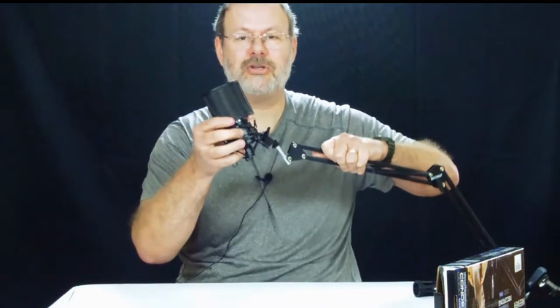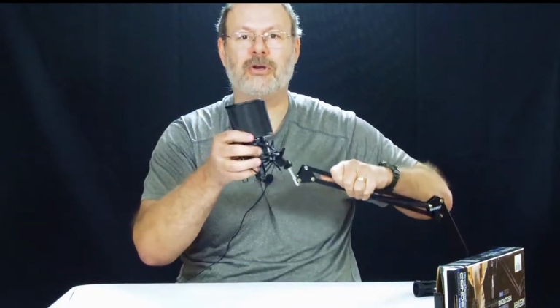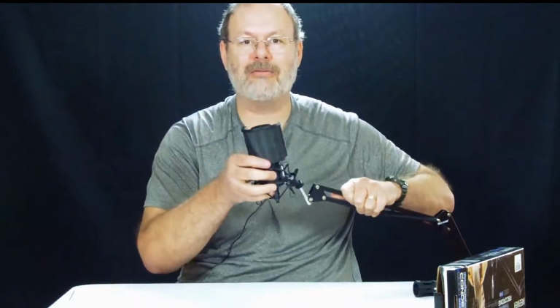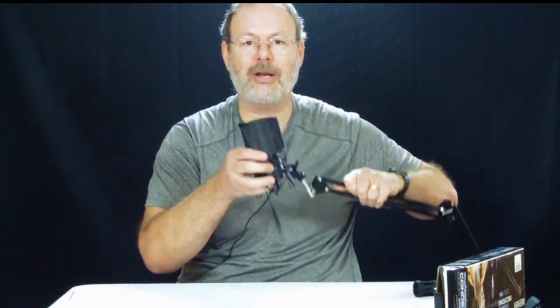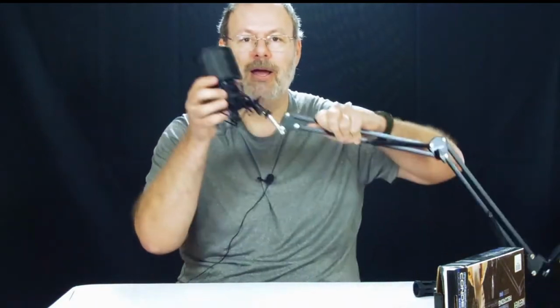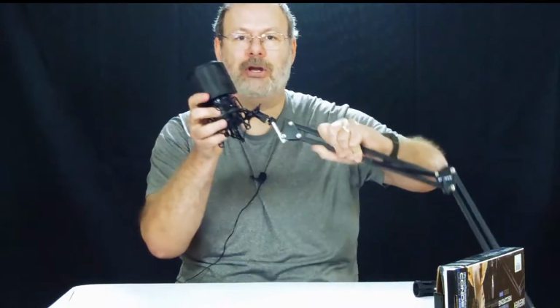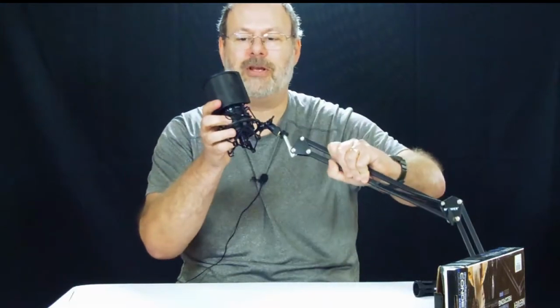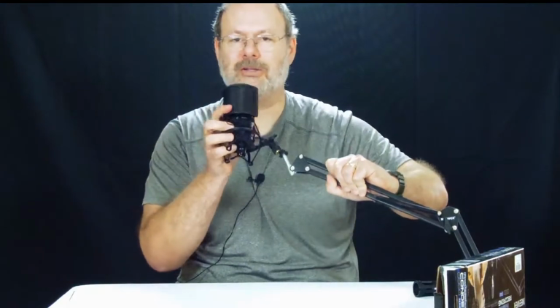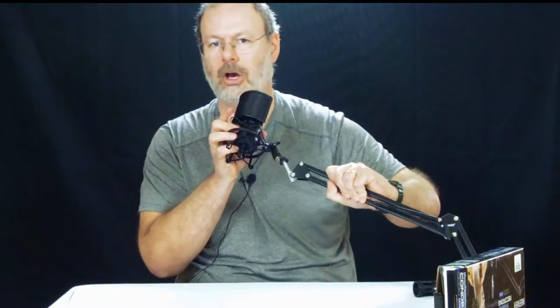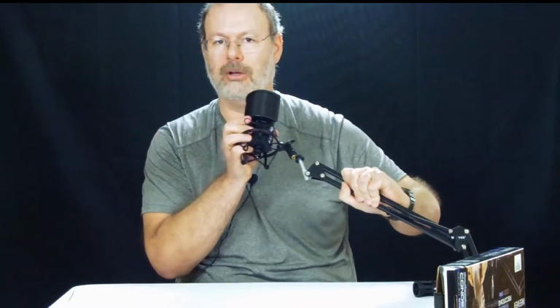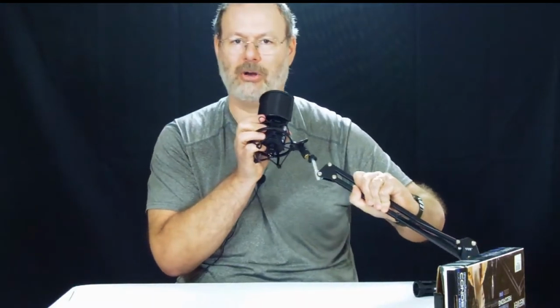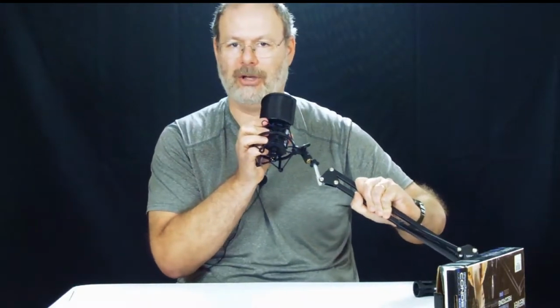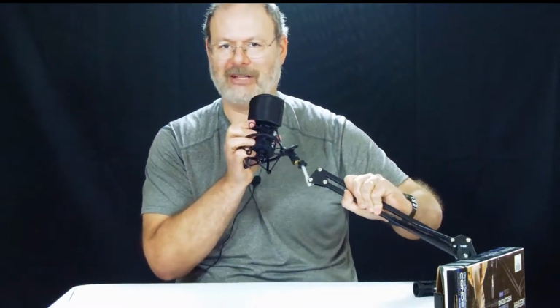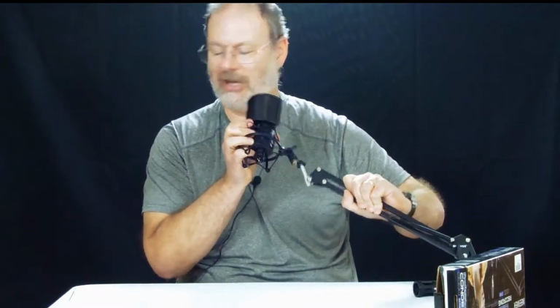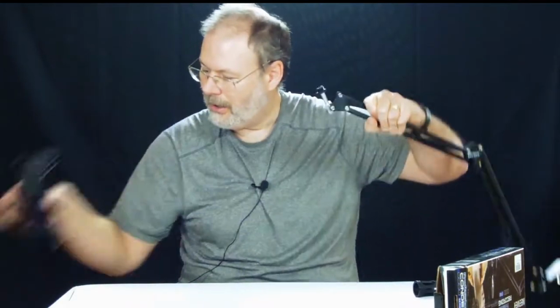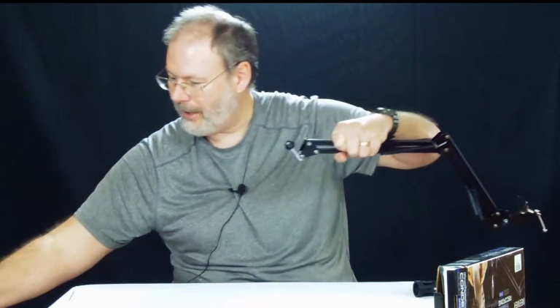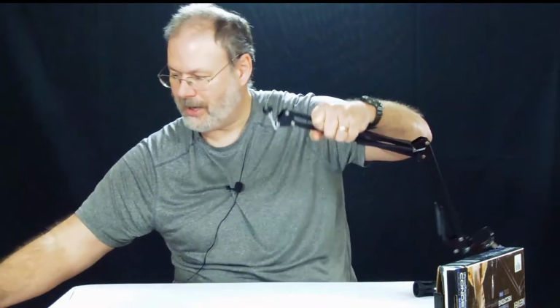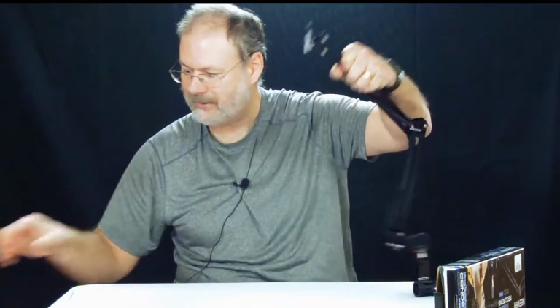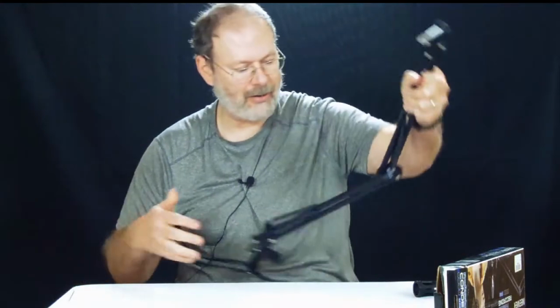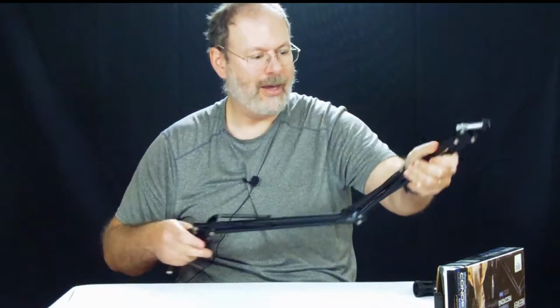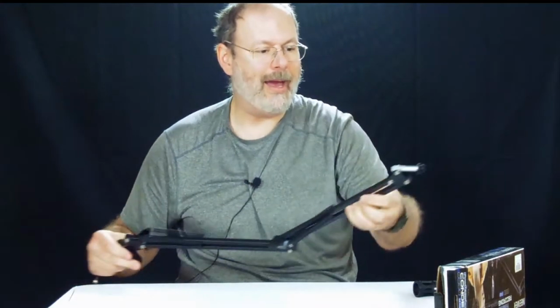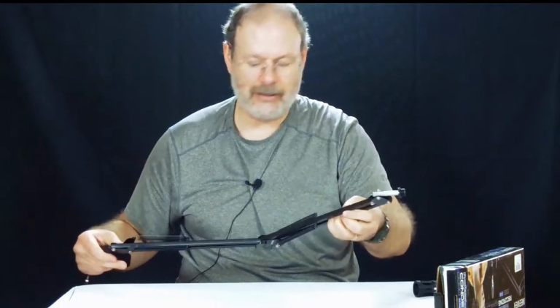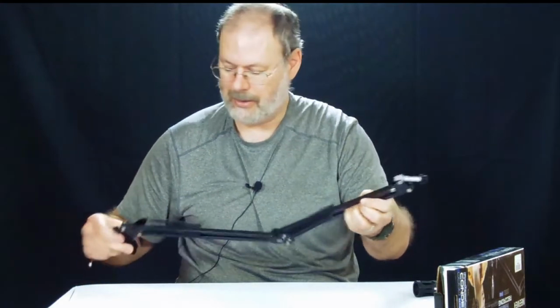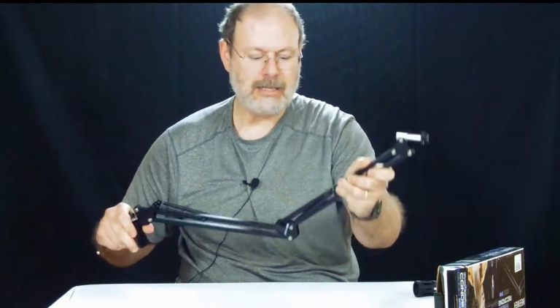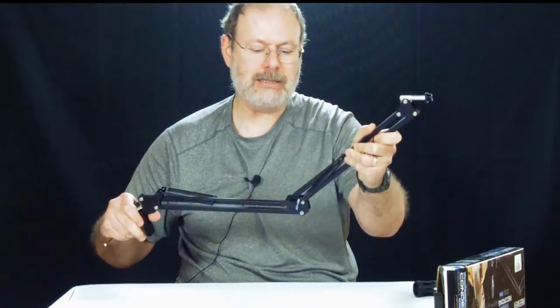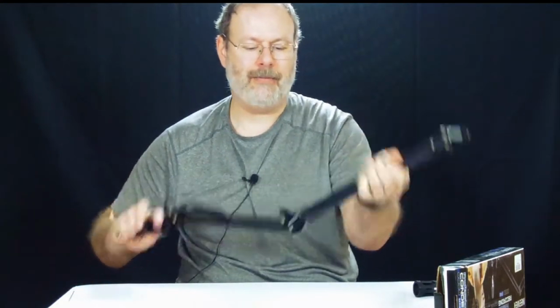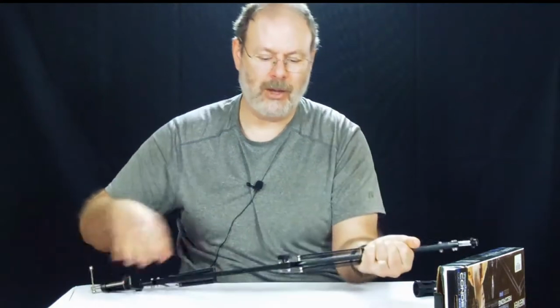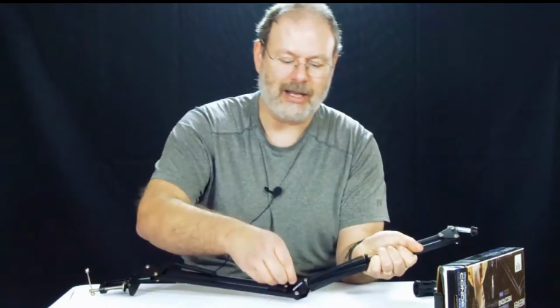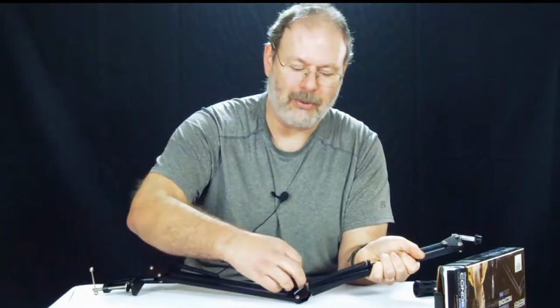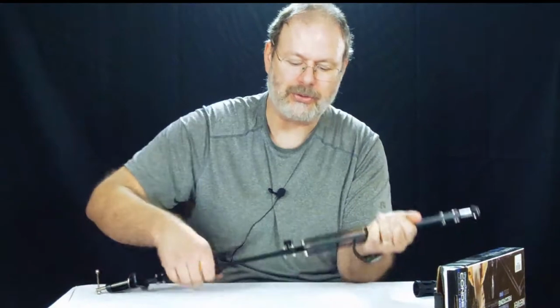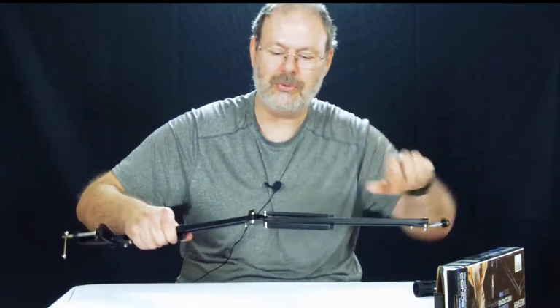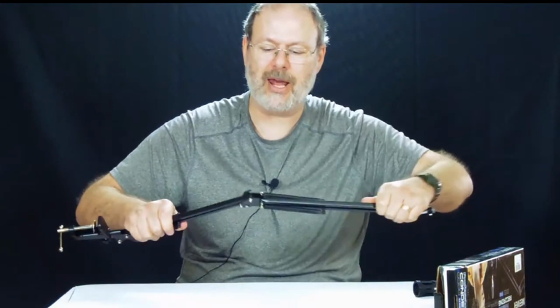So that goes with that, and of course you put your microphone on here. Then you can bring this around — 'hello' — and act all fancy and stuff. Okay, so we got that taken care of.